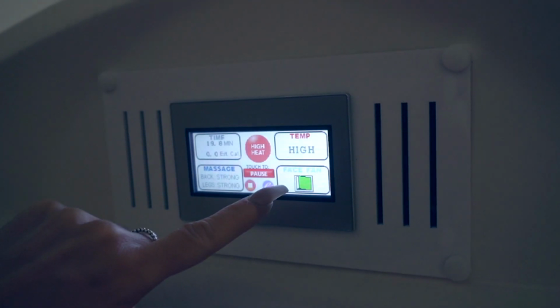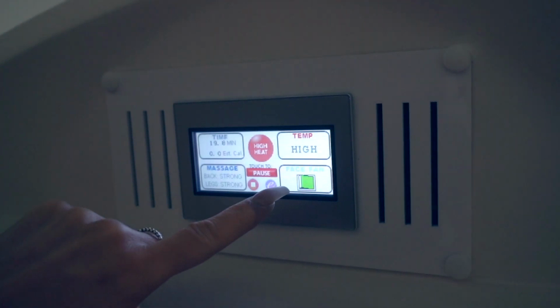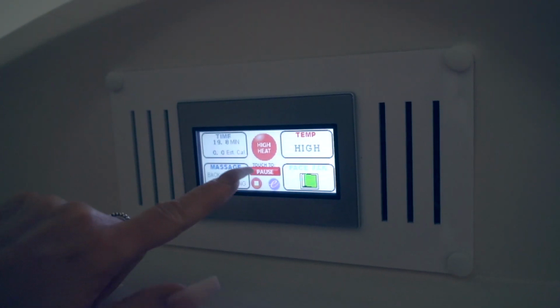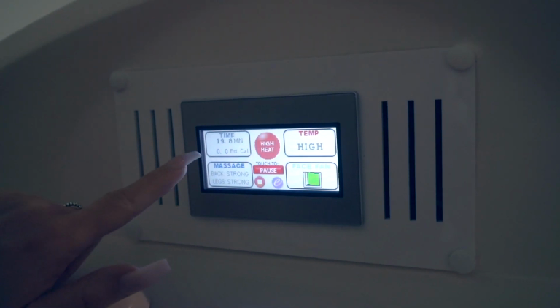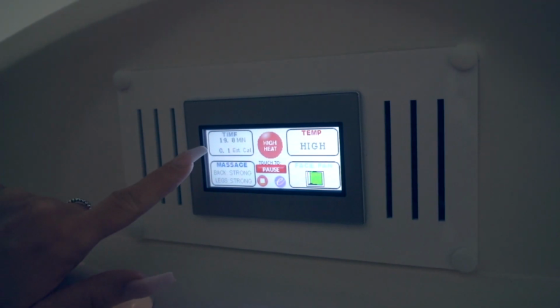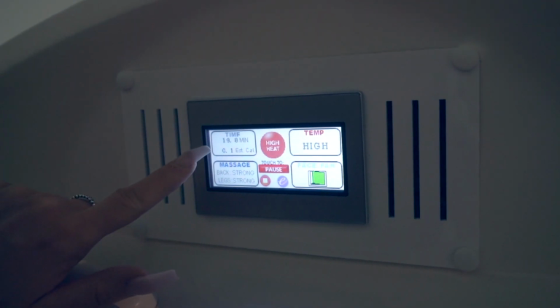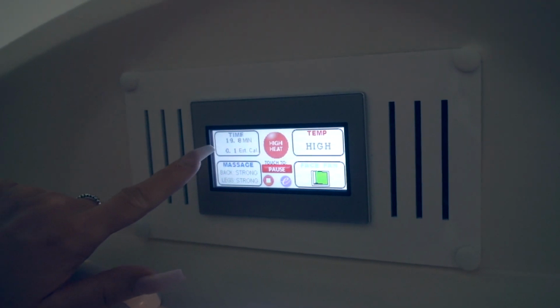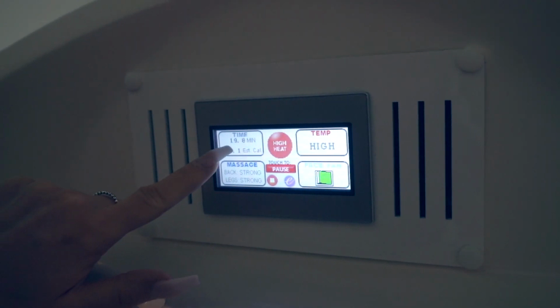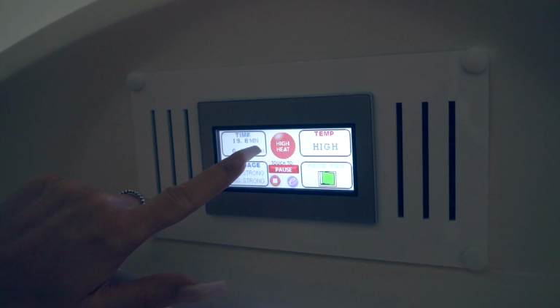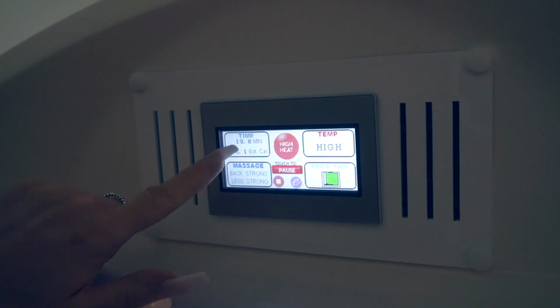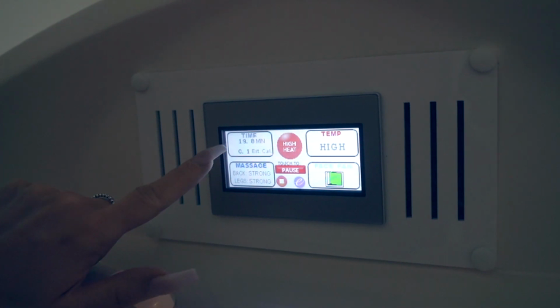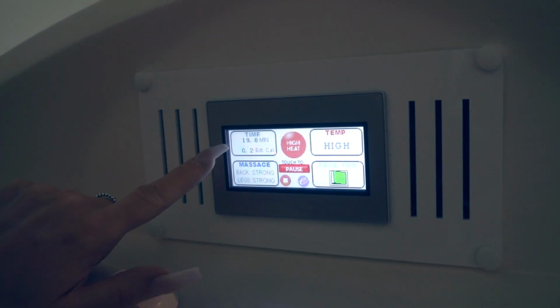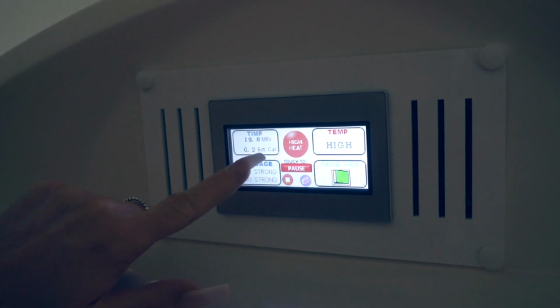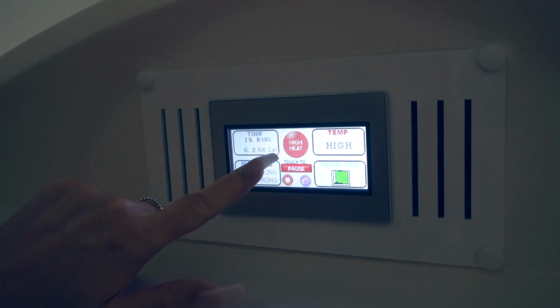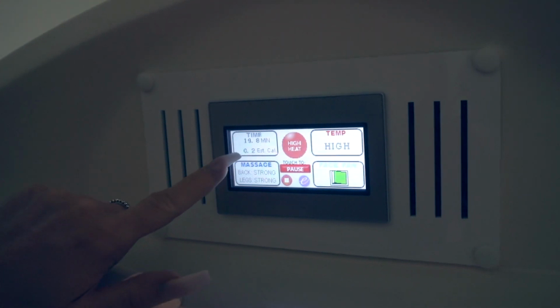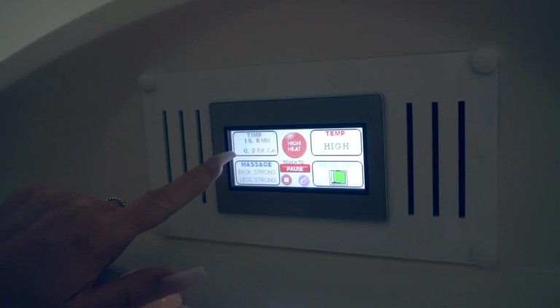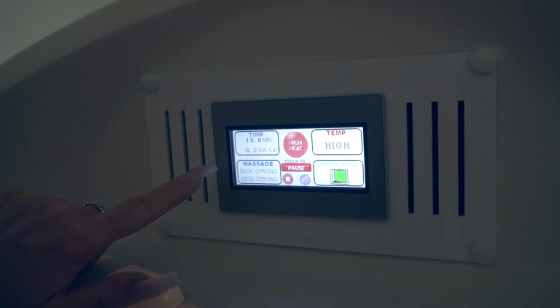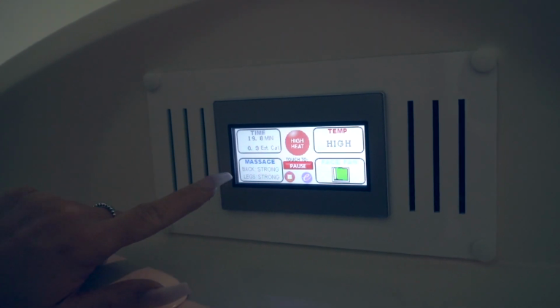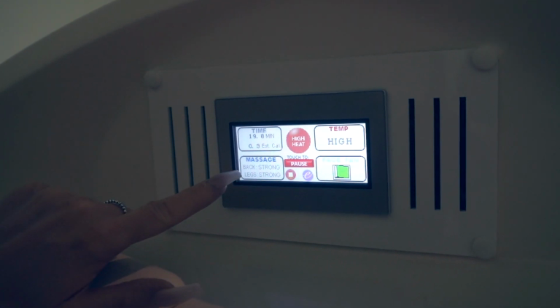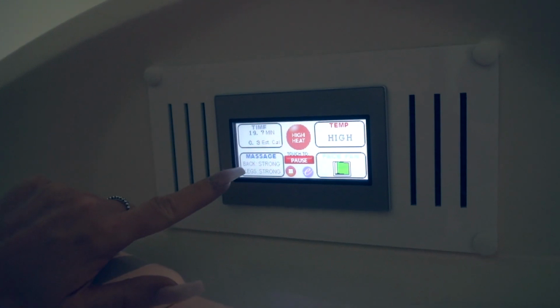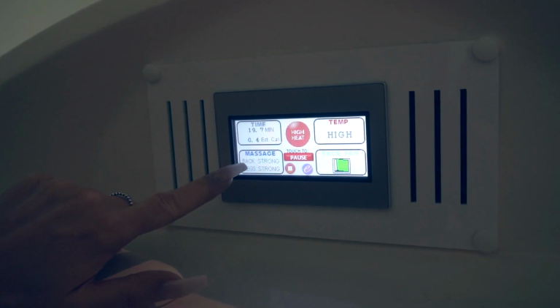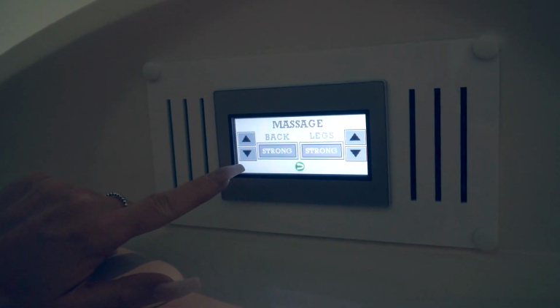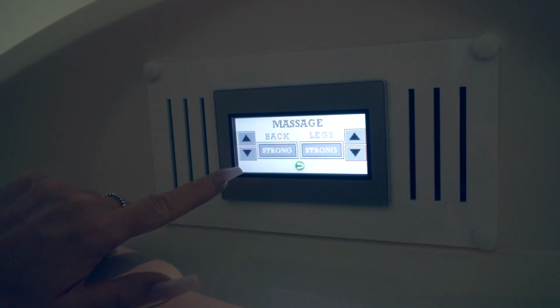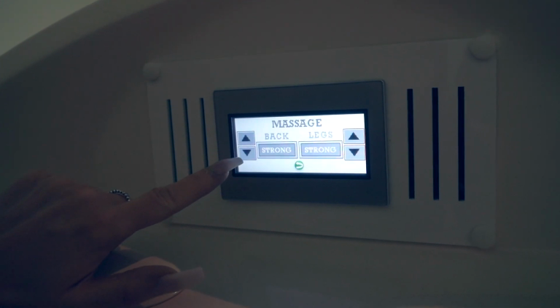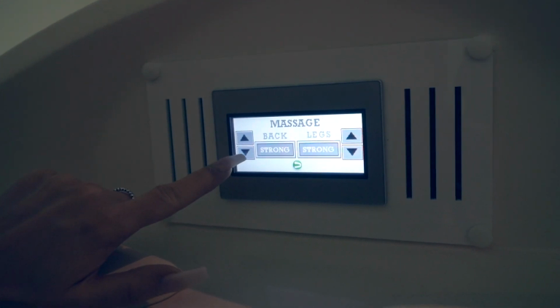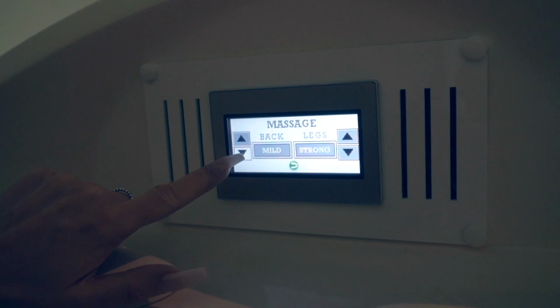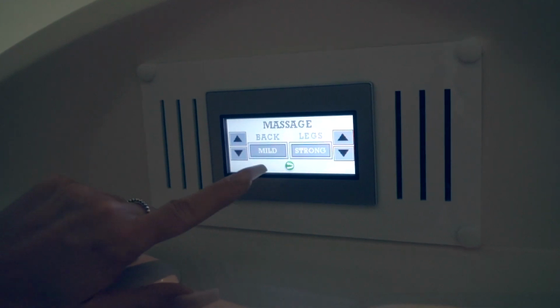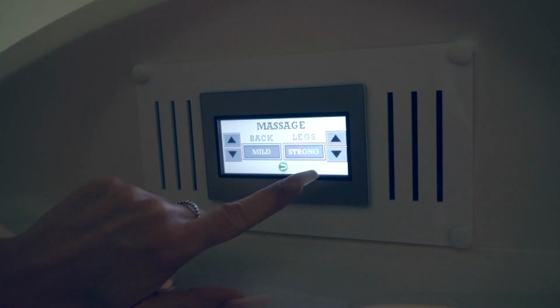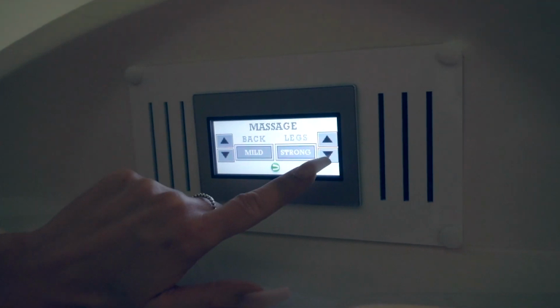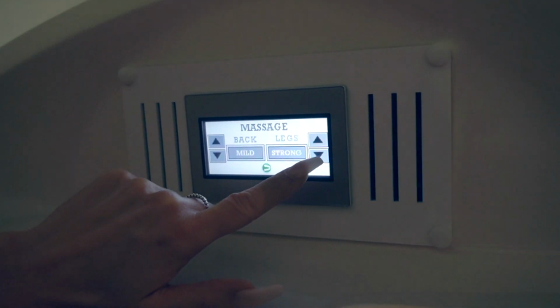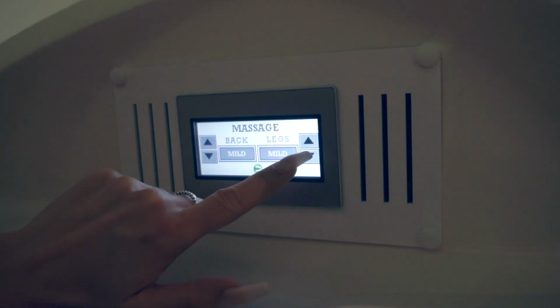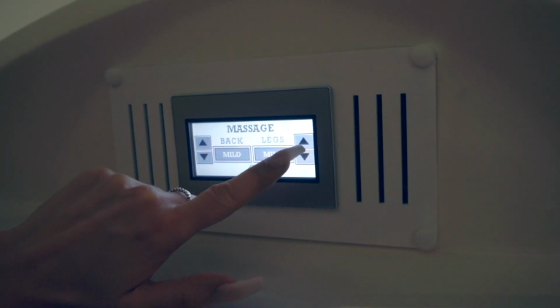On the left-hand side of the touch screen, you can see the time left in your session and the number of calories burned. Touch the massage button to control the intensity of both the back and leg massage.